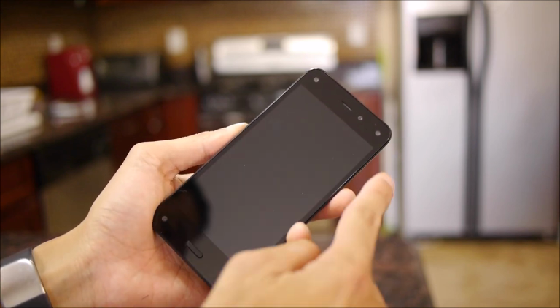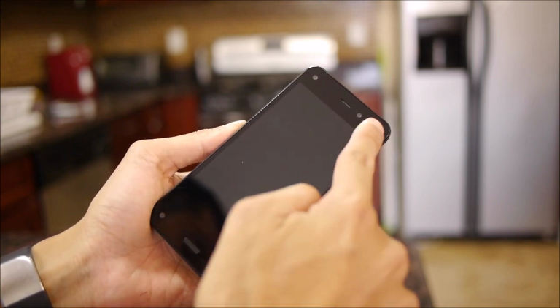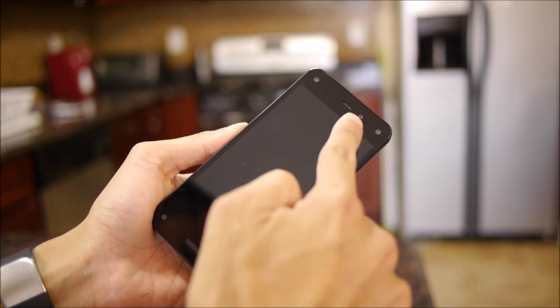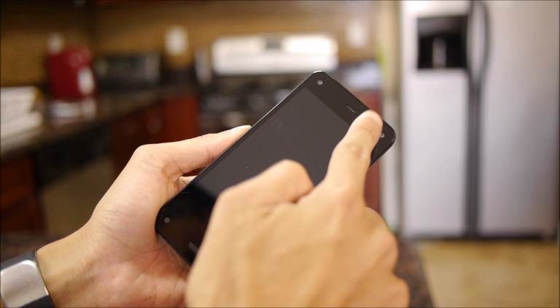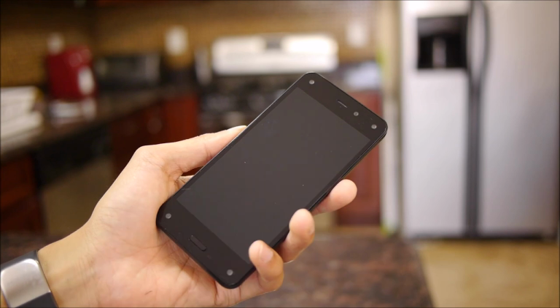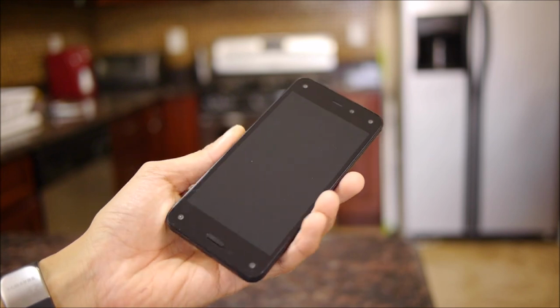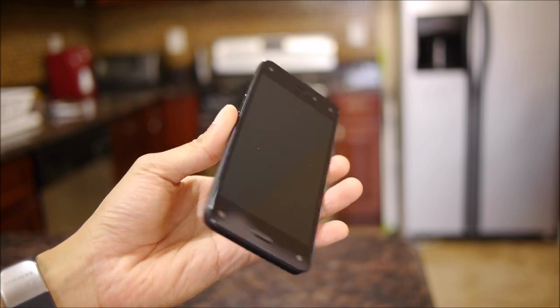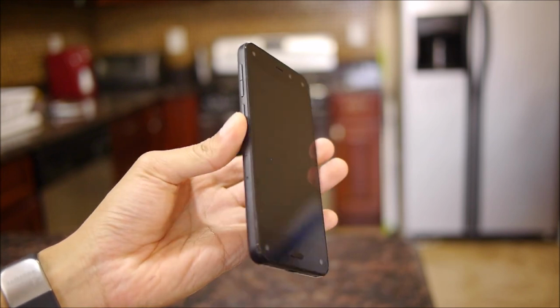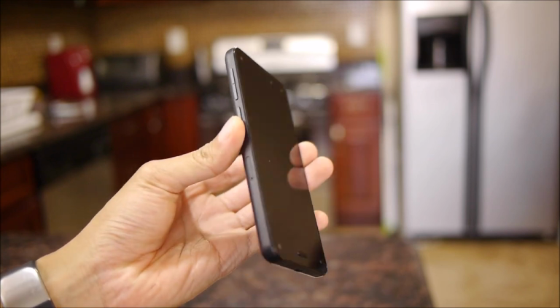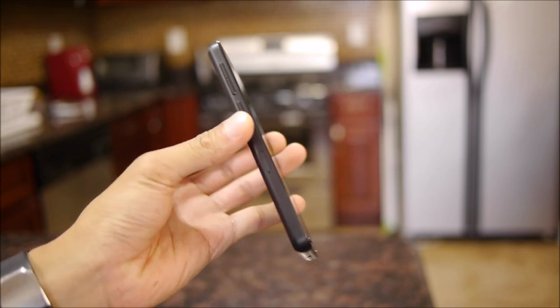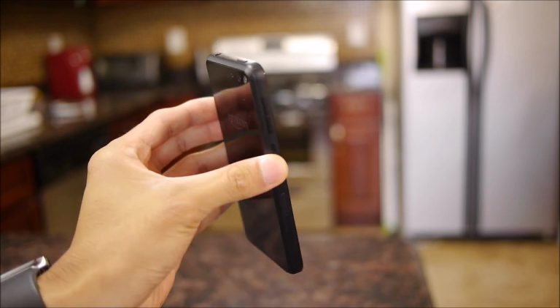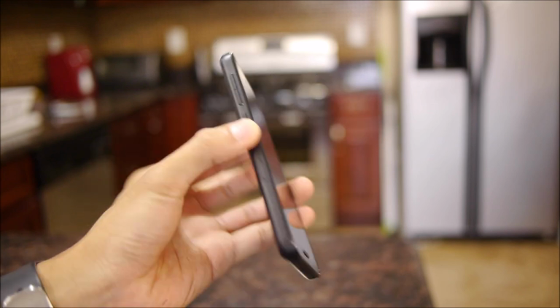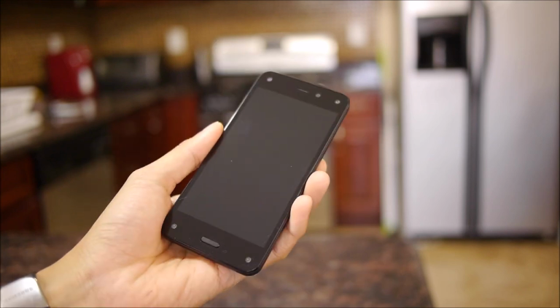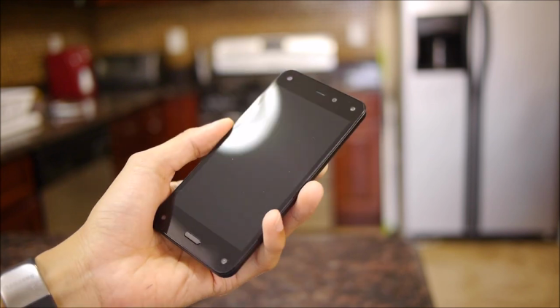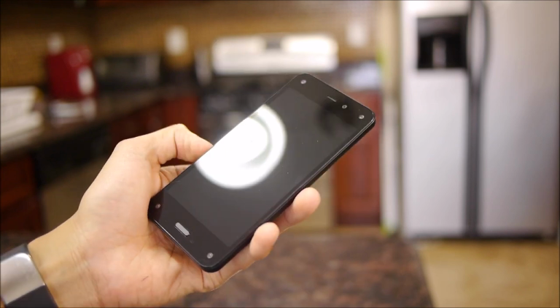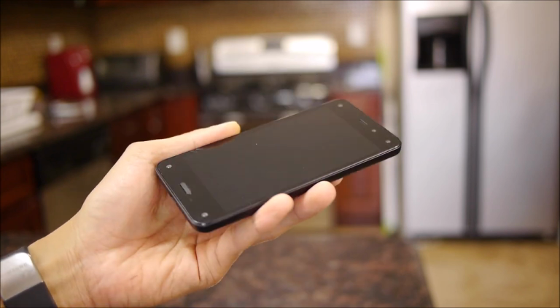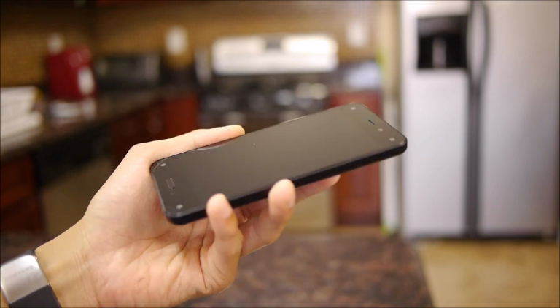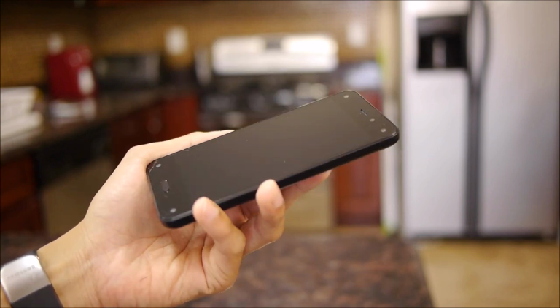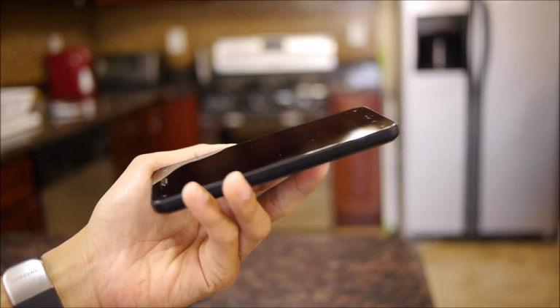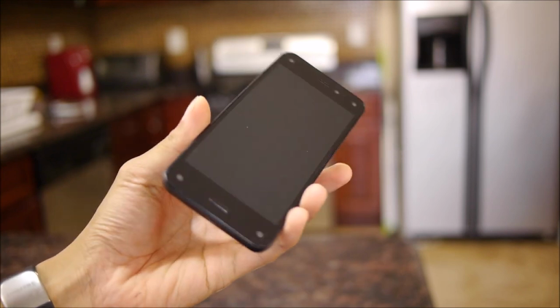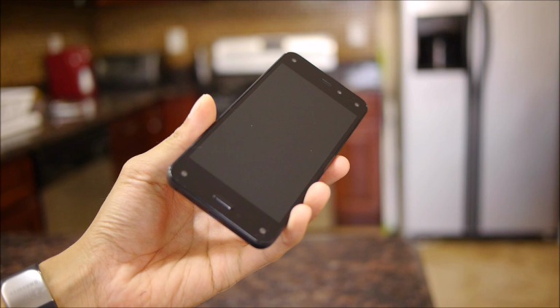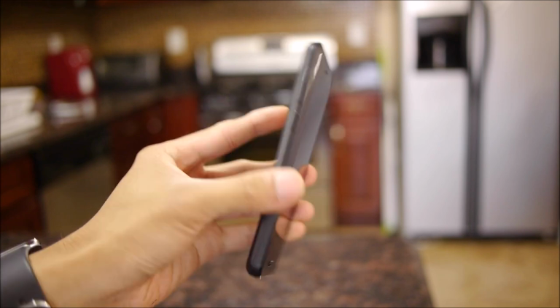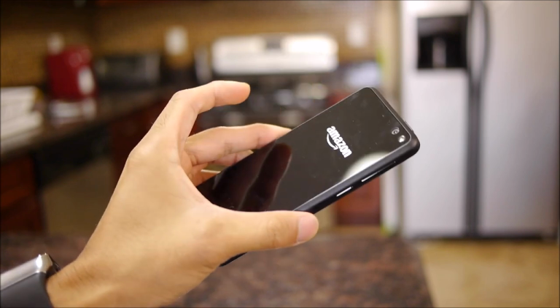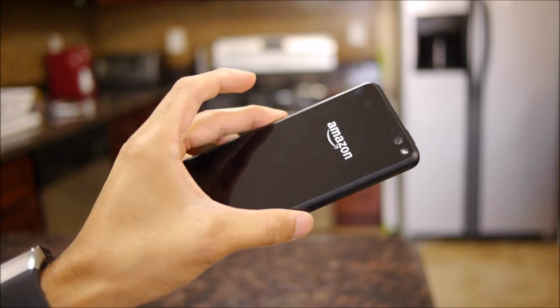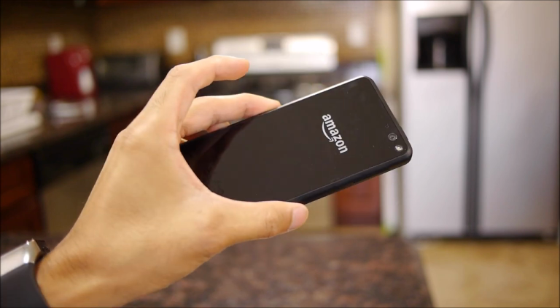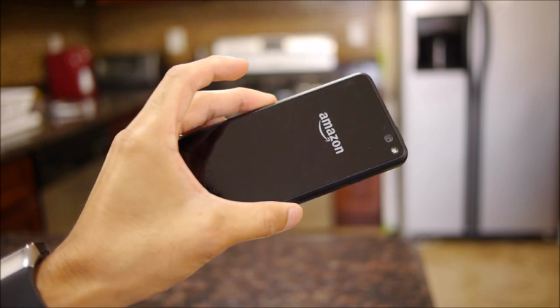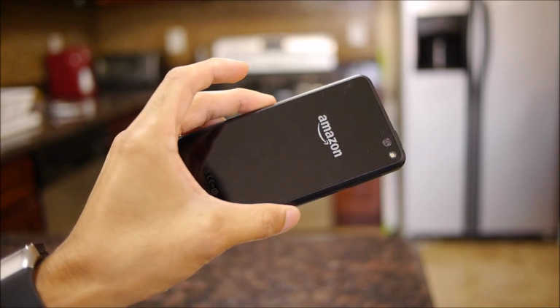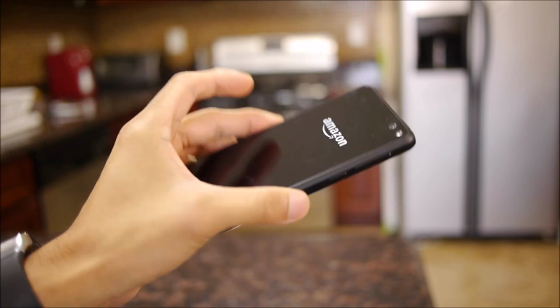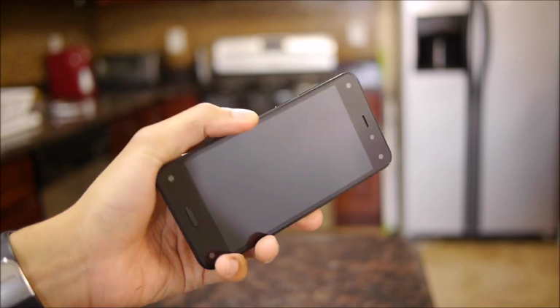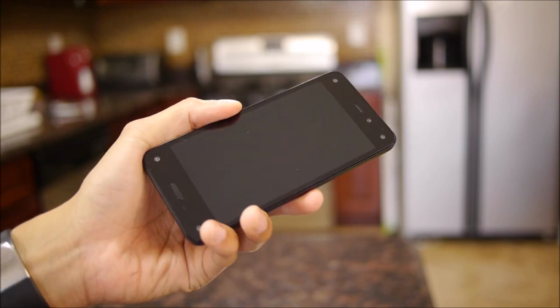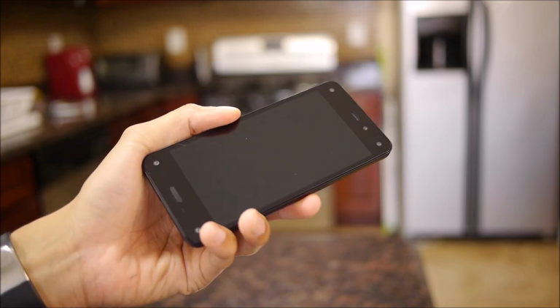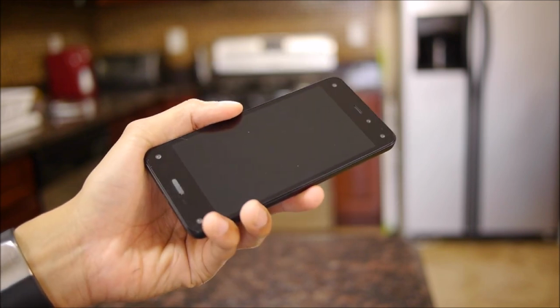So that's a quick unboxing of the Amazon Fire Phone, guys. If you want to learn more about it, you can check out our website, PhoneArena.com. I'm John V — thanks for watching.